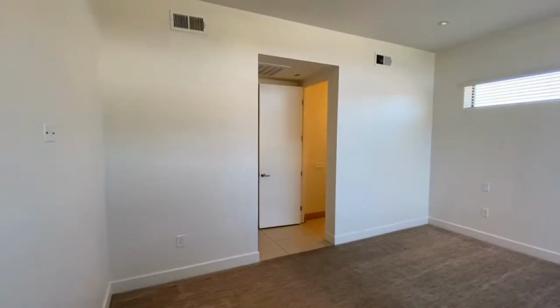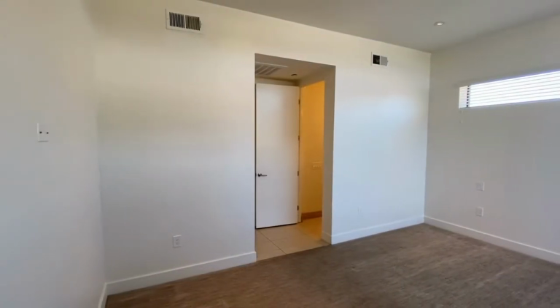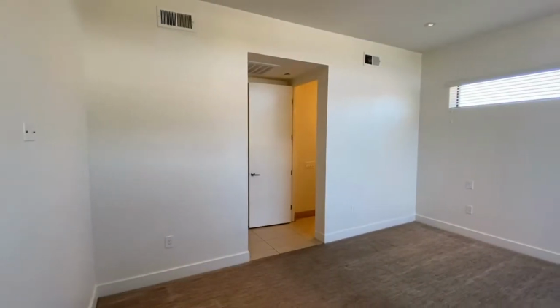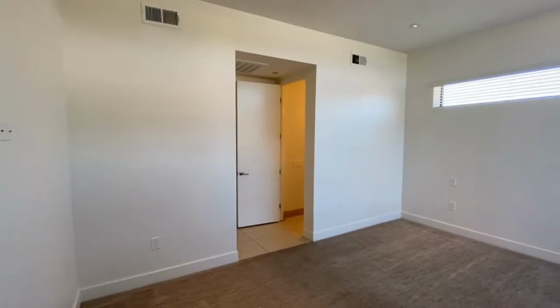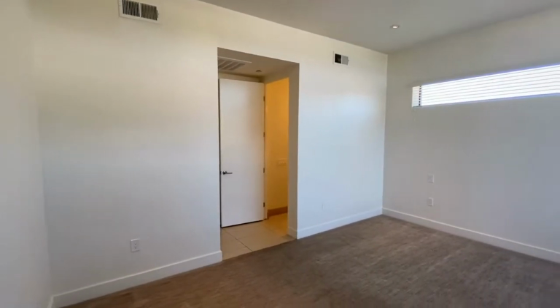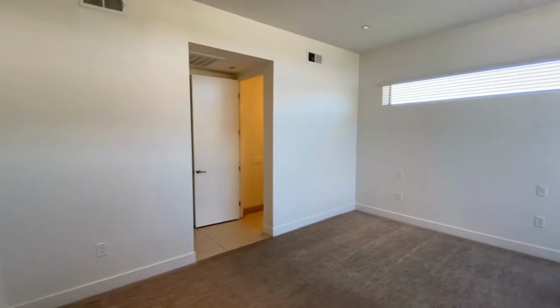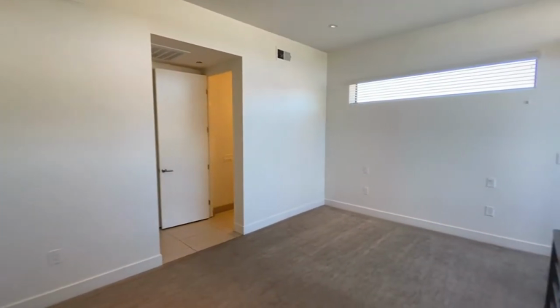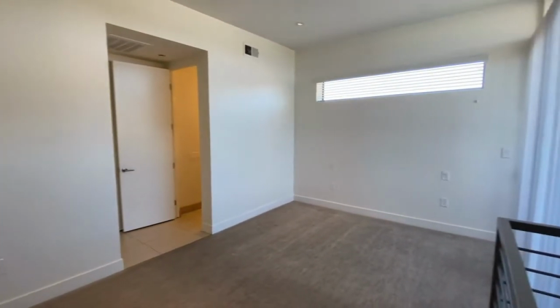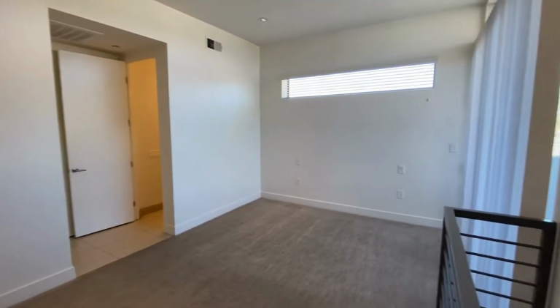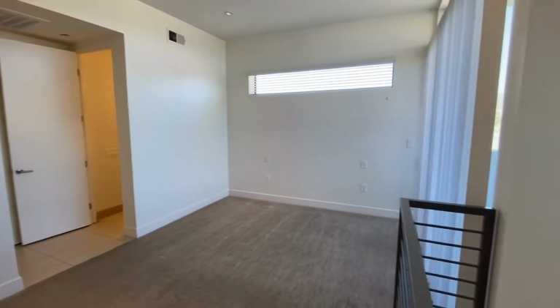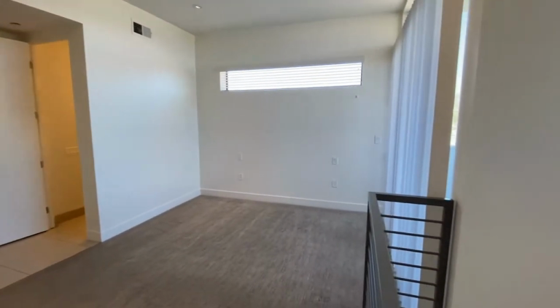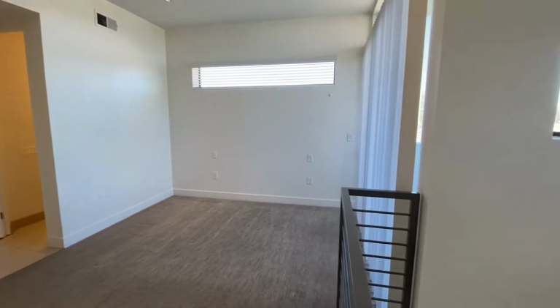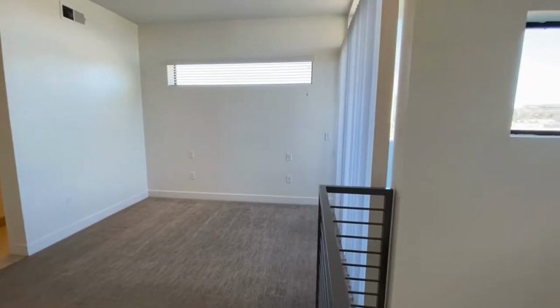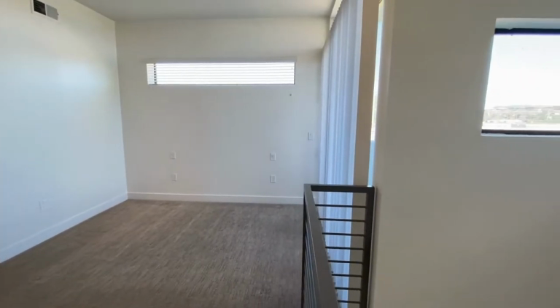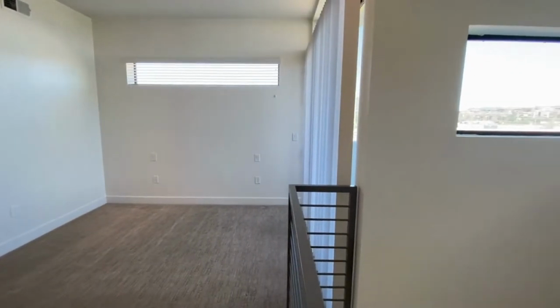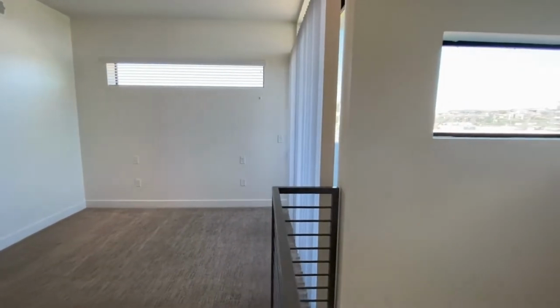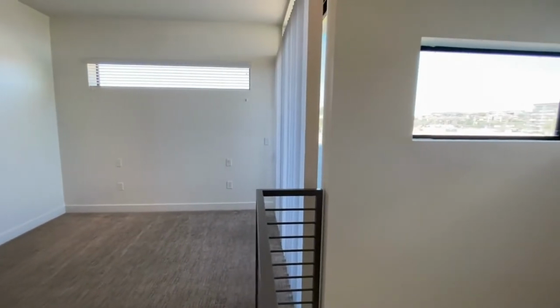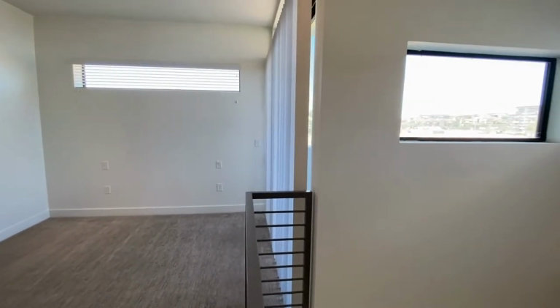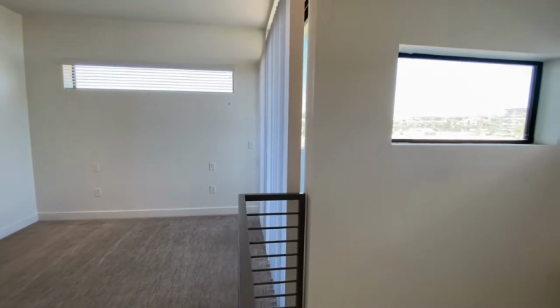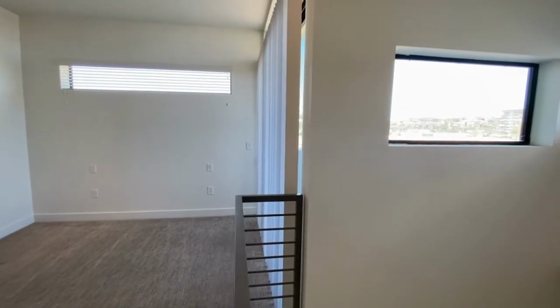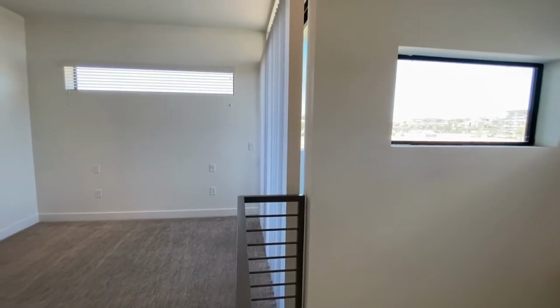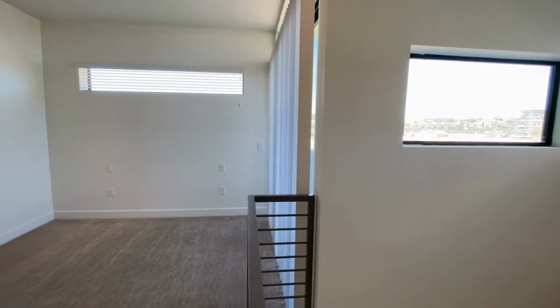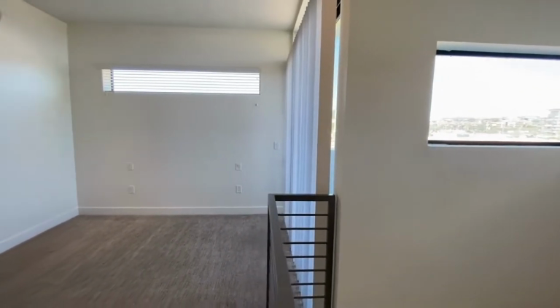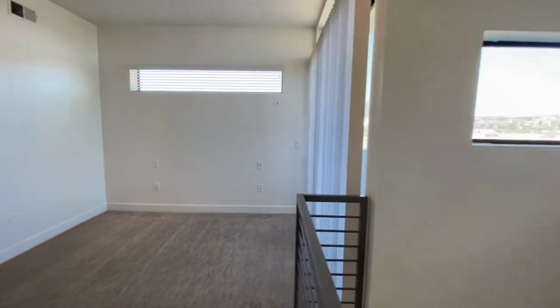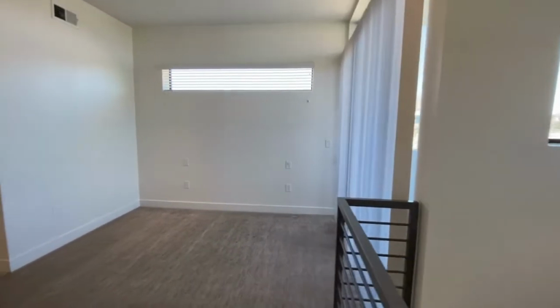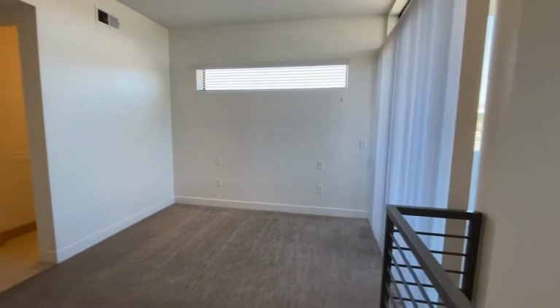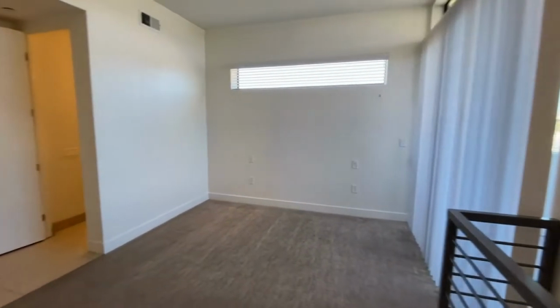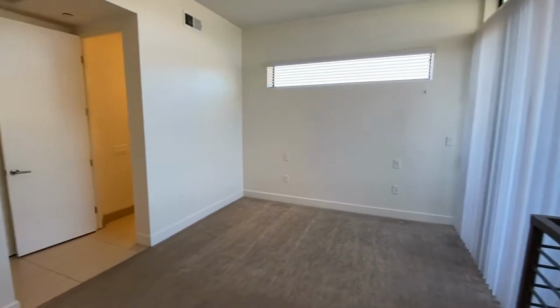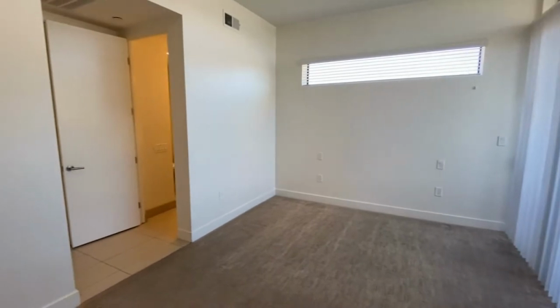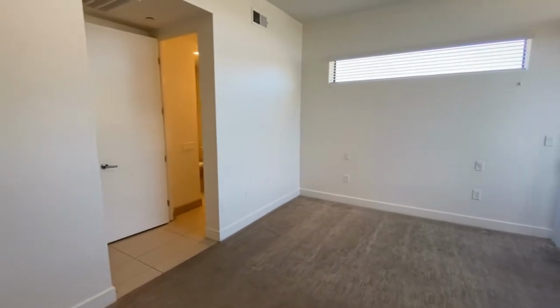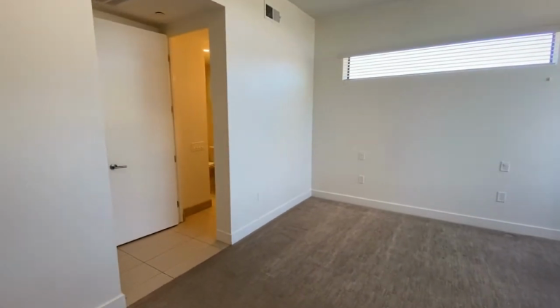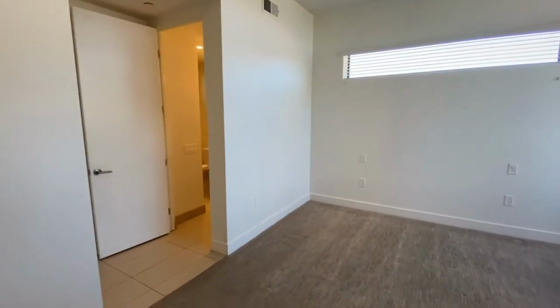Here we are in the bedroom. Great natural light. Great carpet. Beautiful paint. Extremely clean.